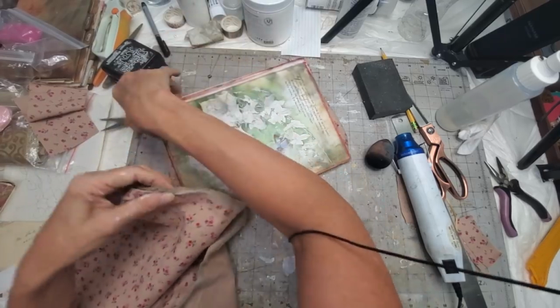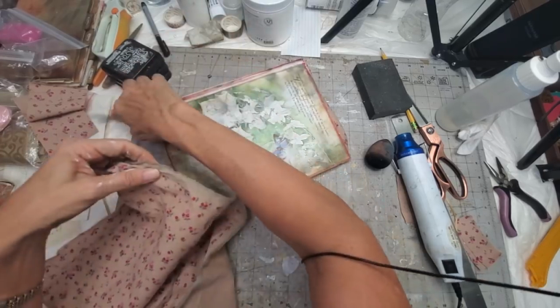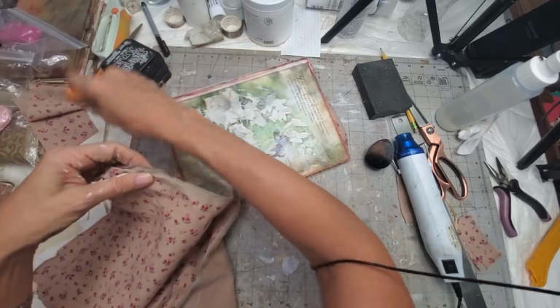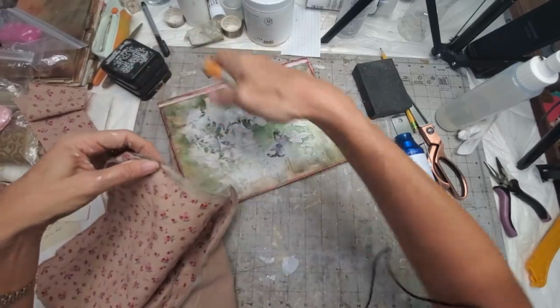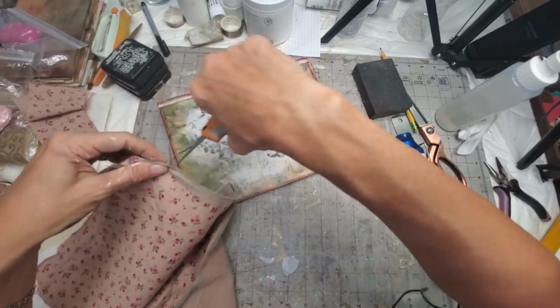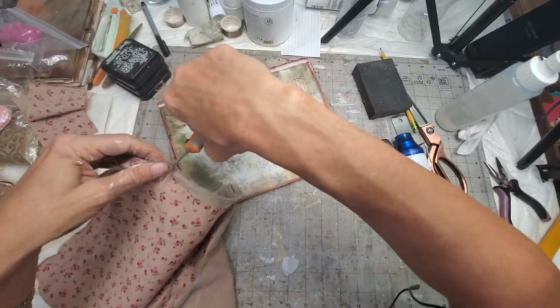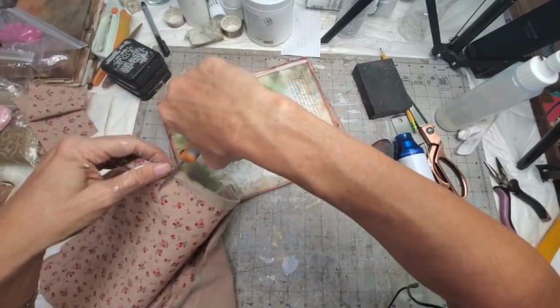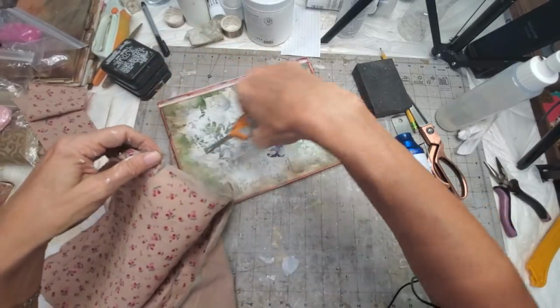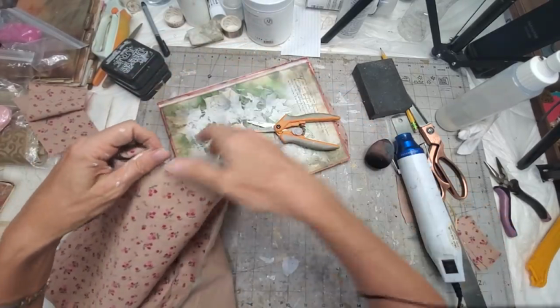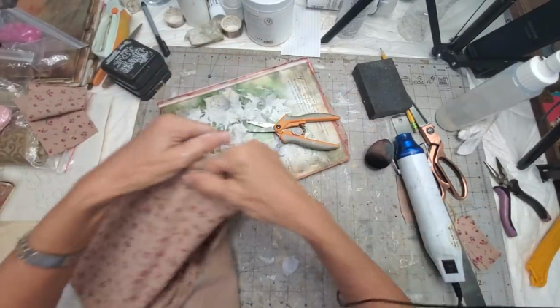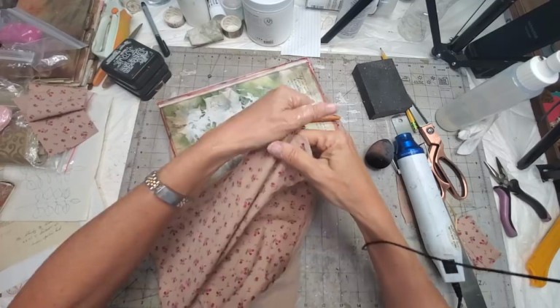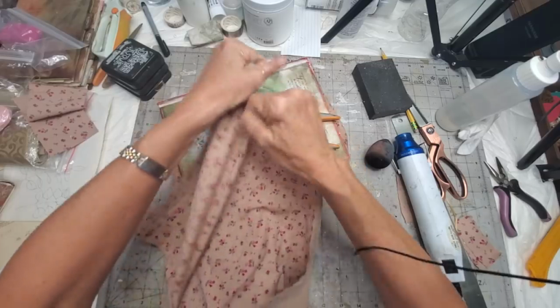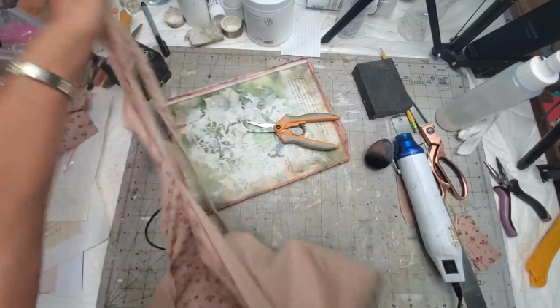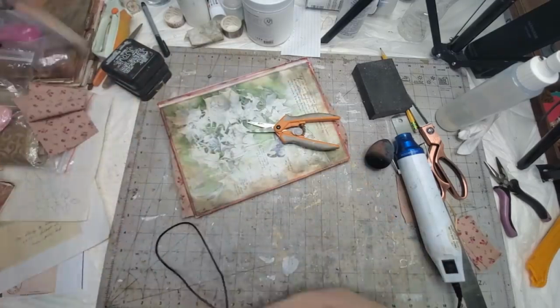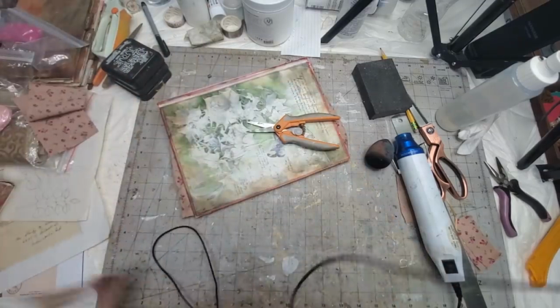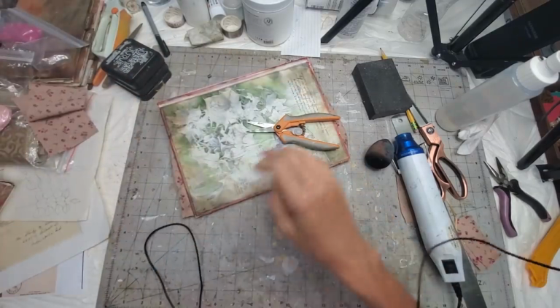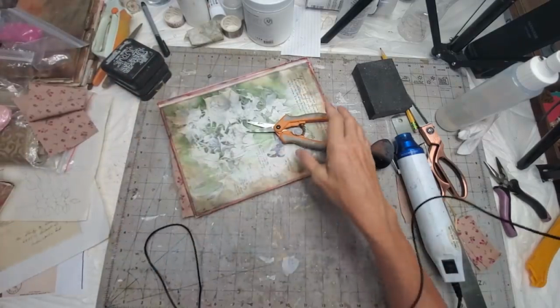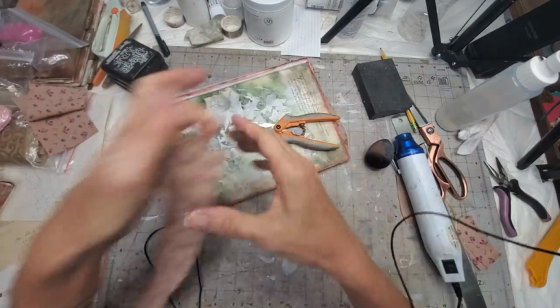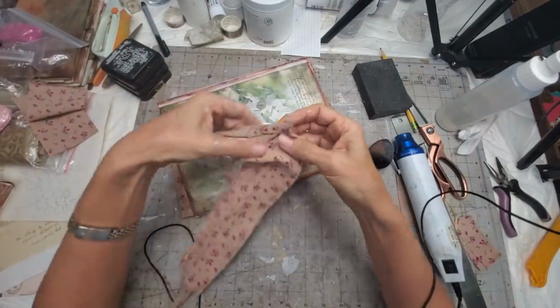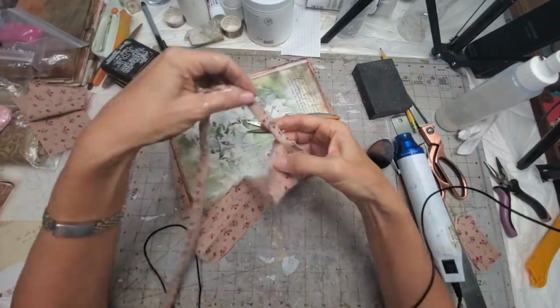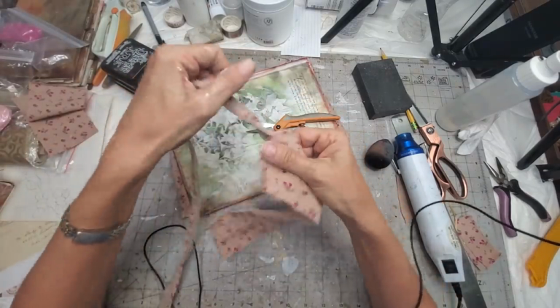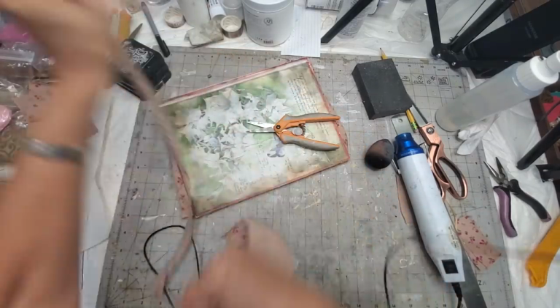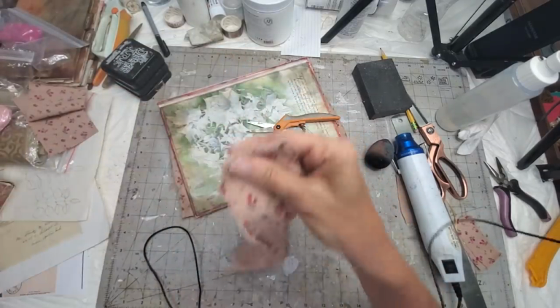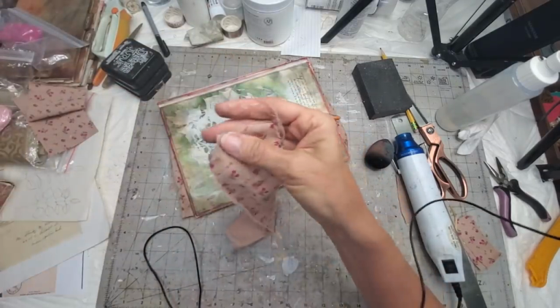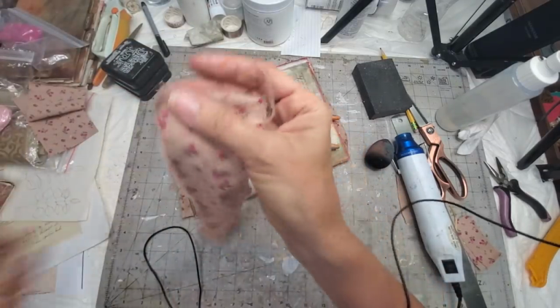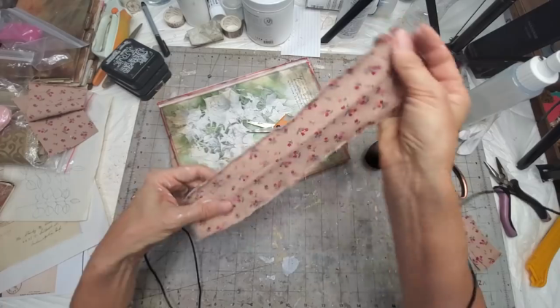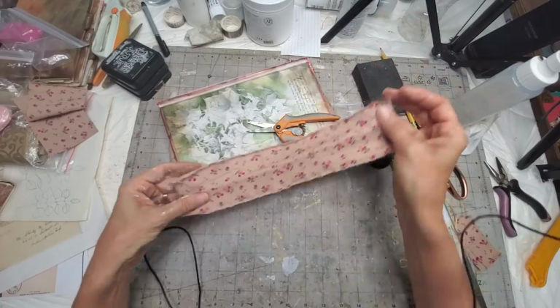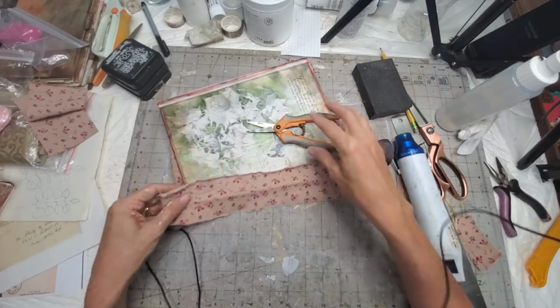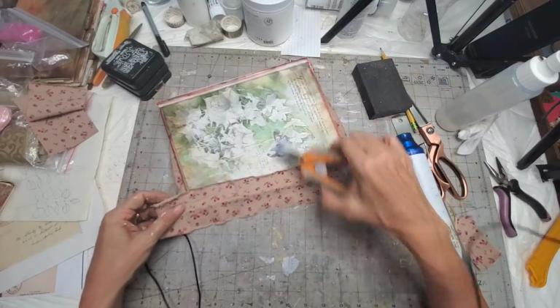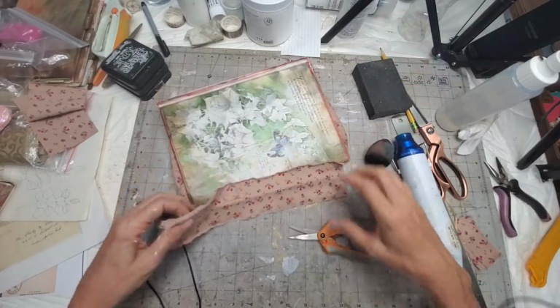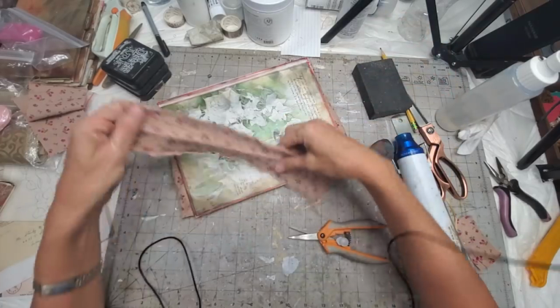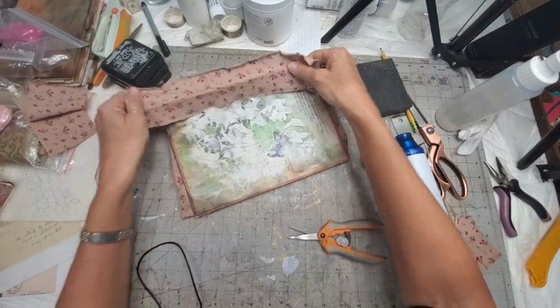Let's see what we got — this should shave it down to about the right size we need. Let me get rid of all that. Okay, so now we have this. I hope this is long enough — I think it is.